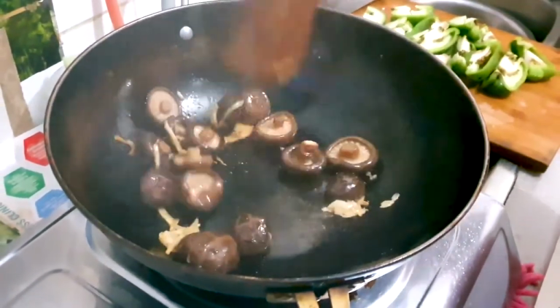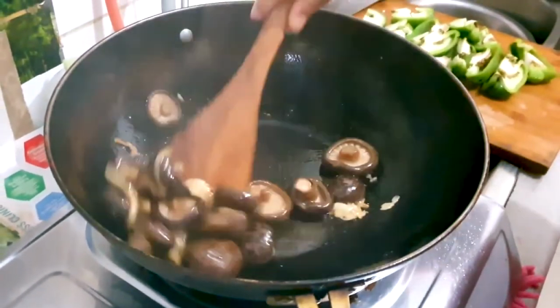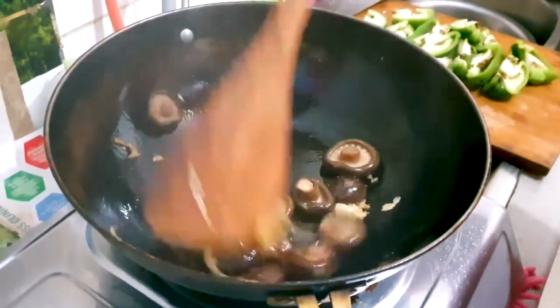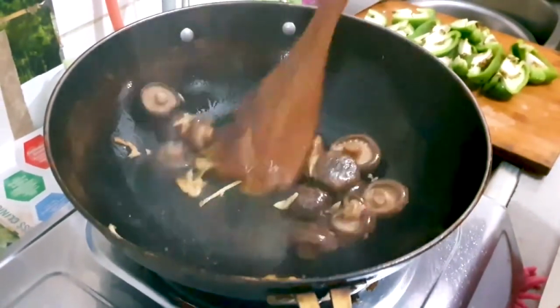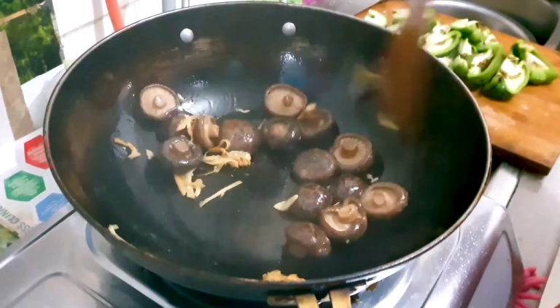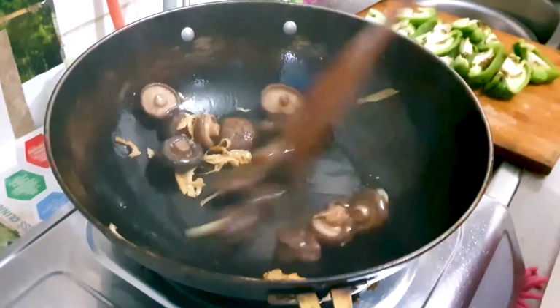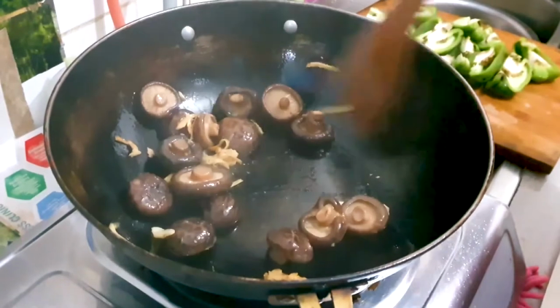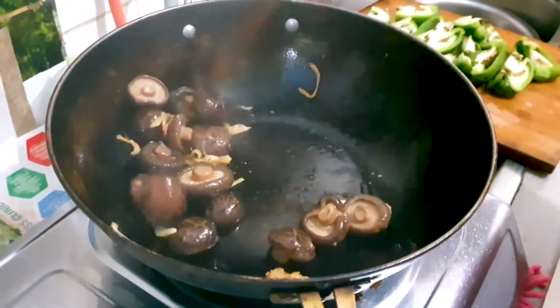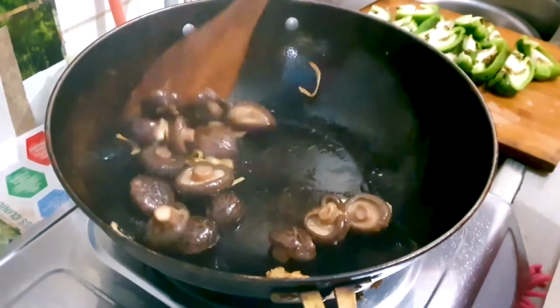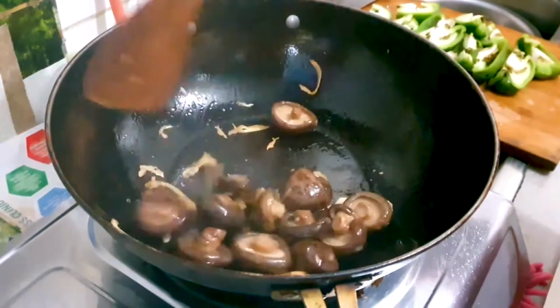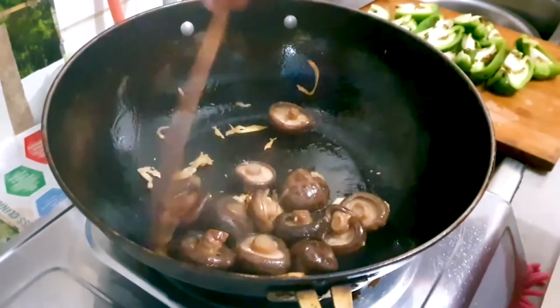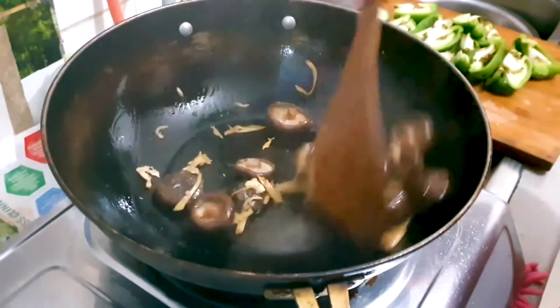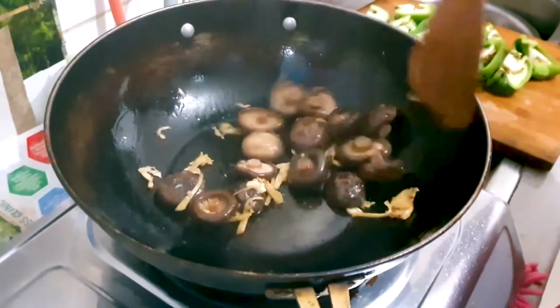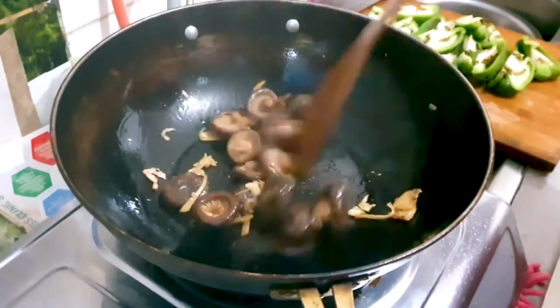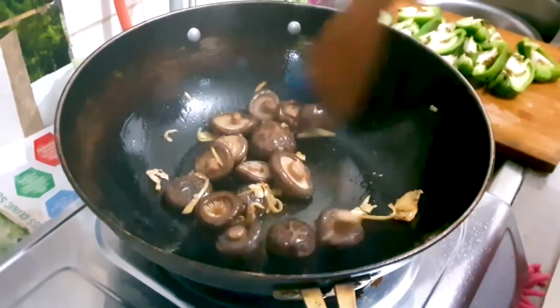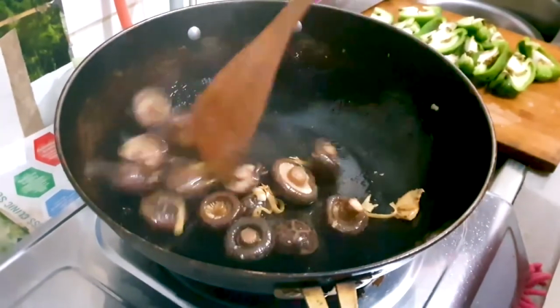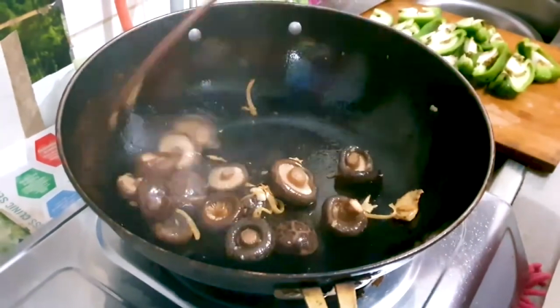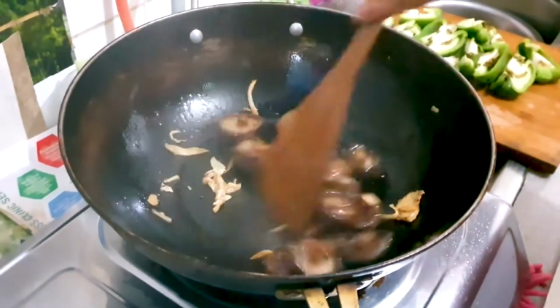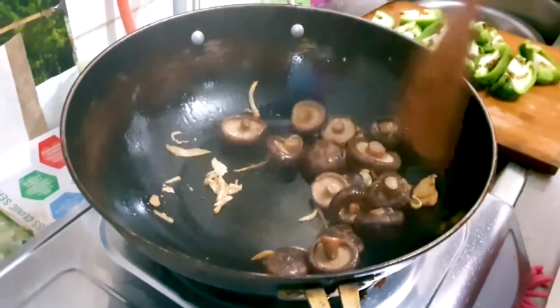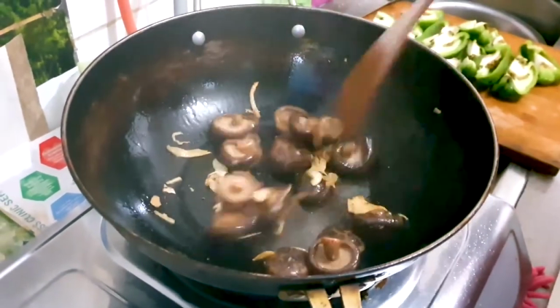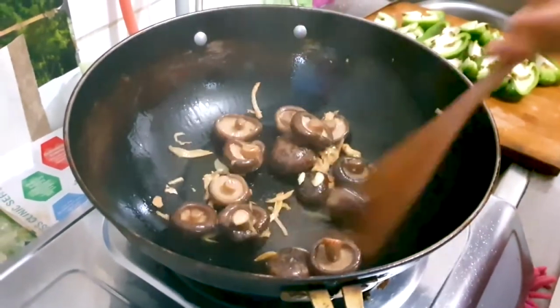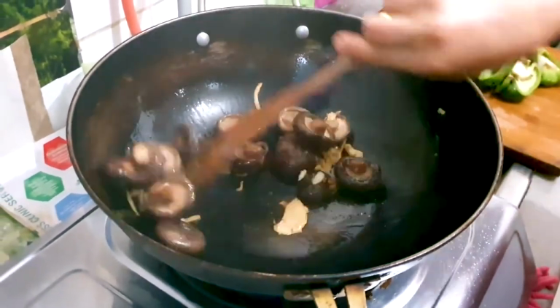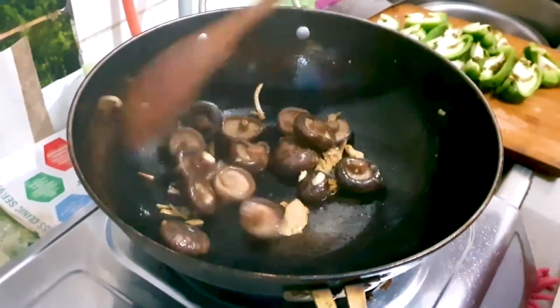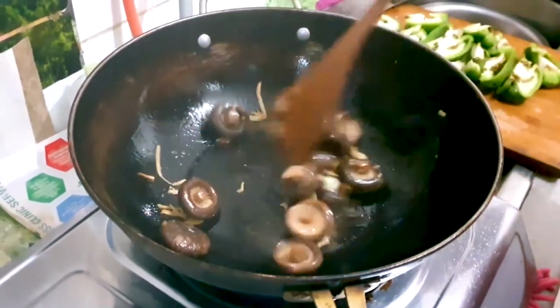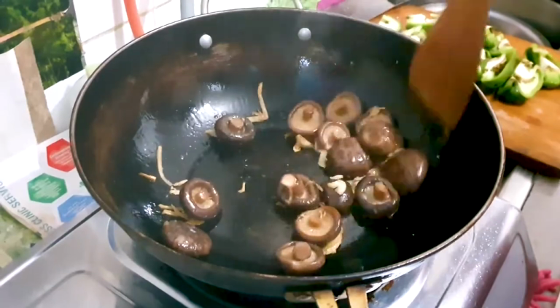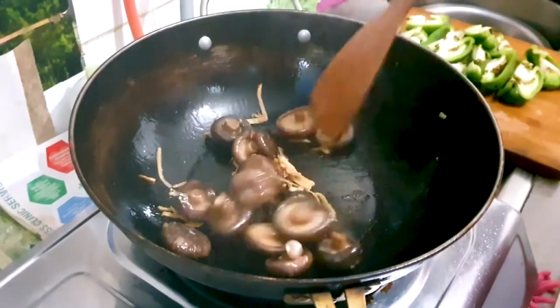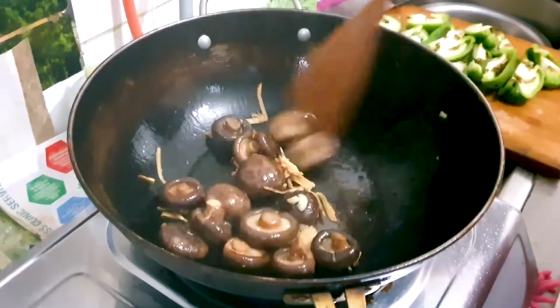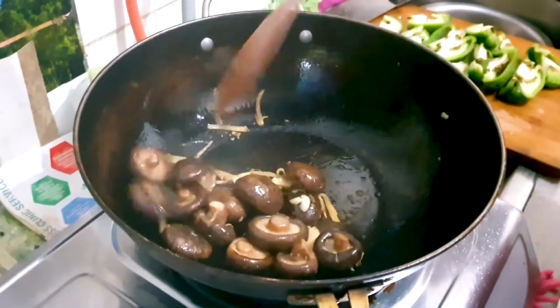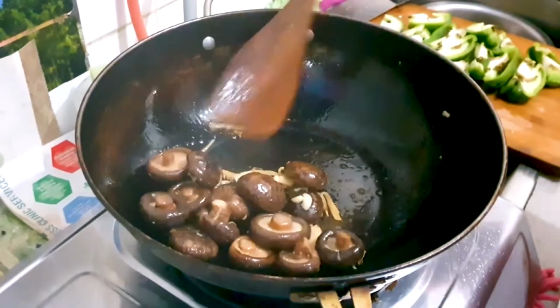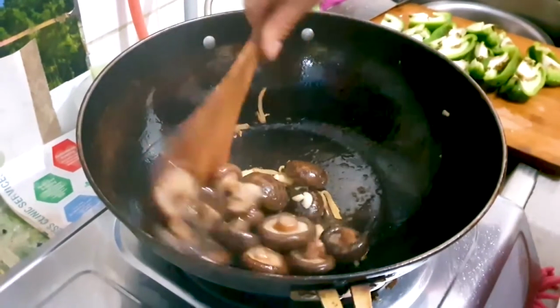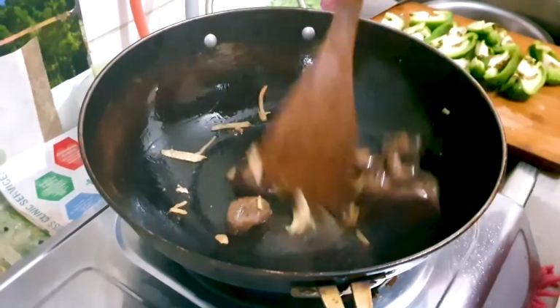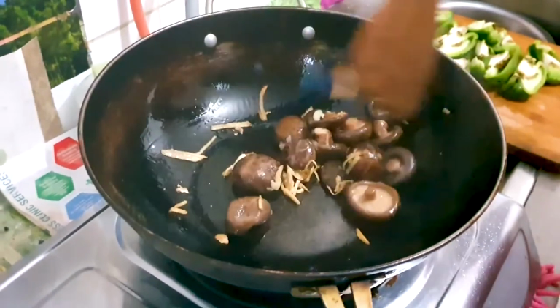We're going to be stir frying this for about five minutes to let the ginger flavors coat the mushrooms all over.